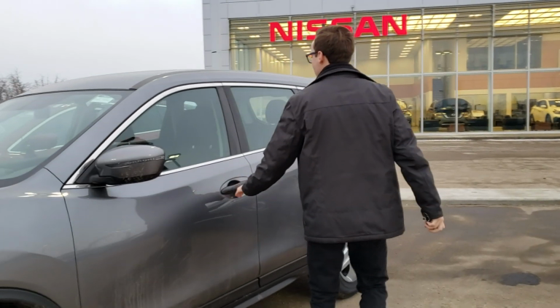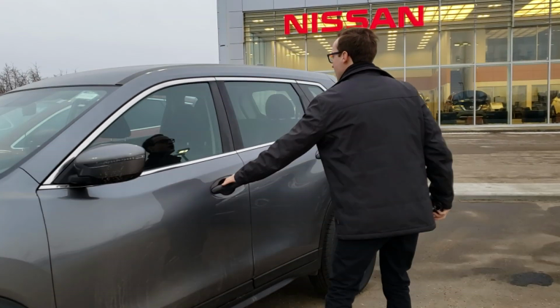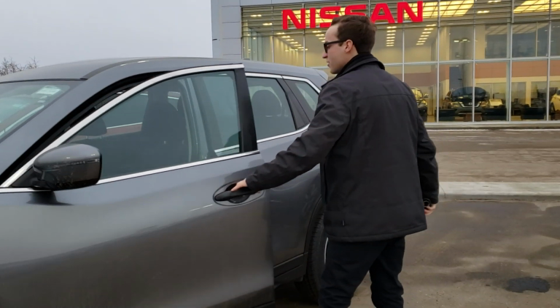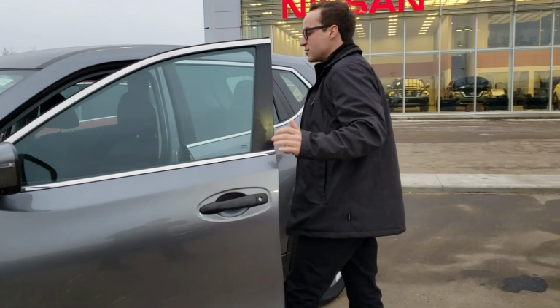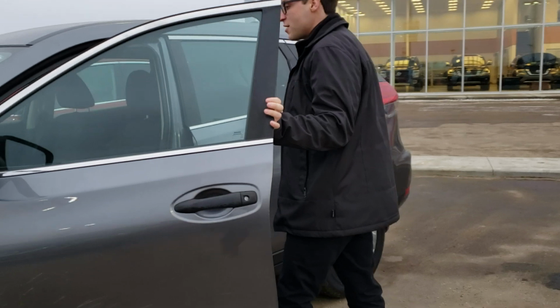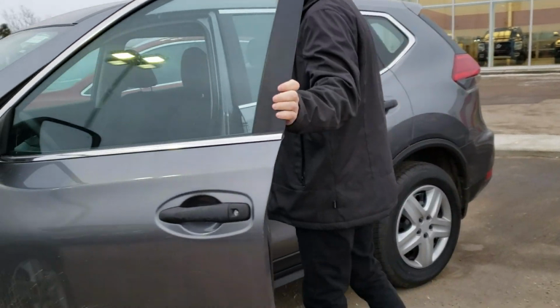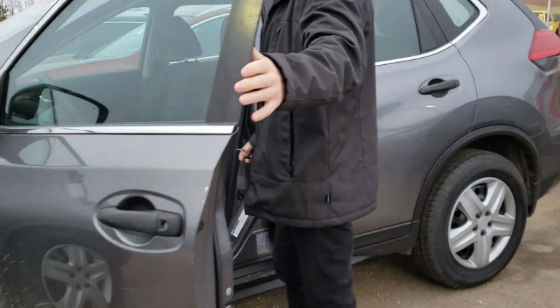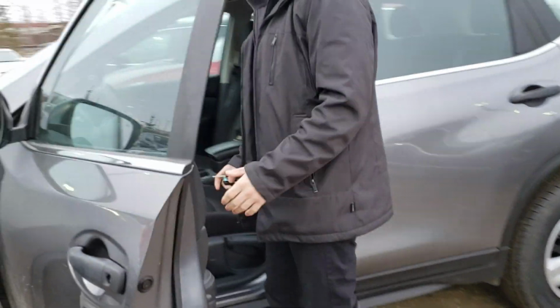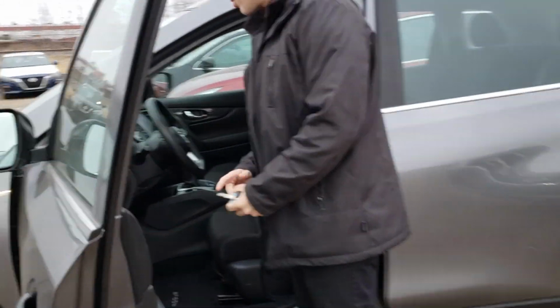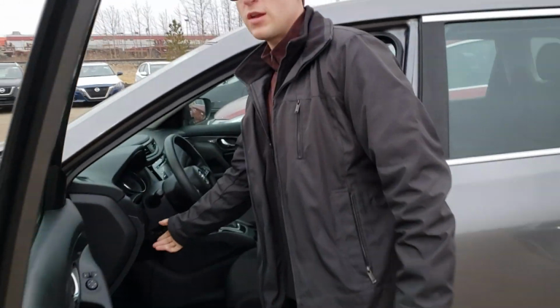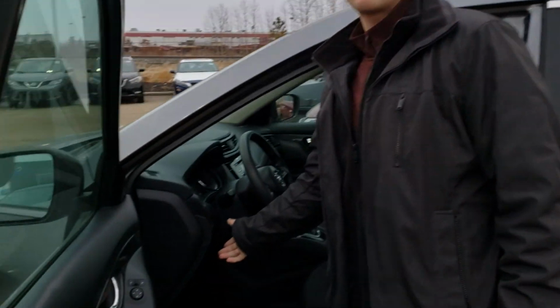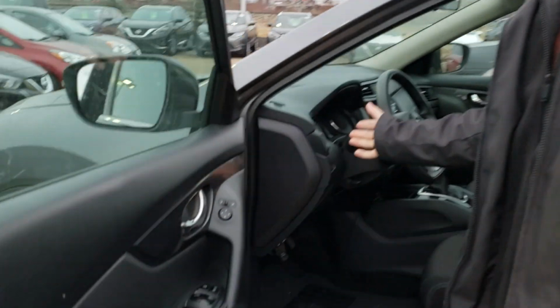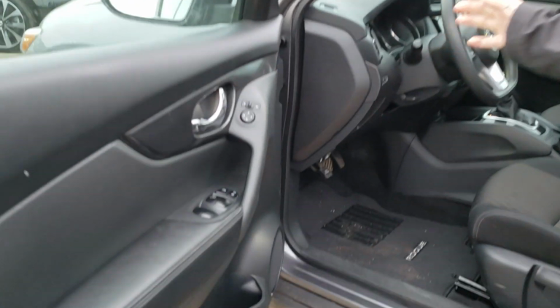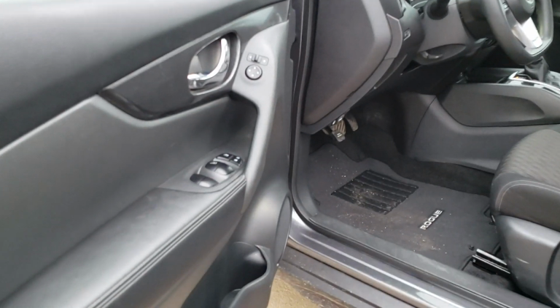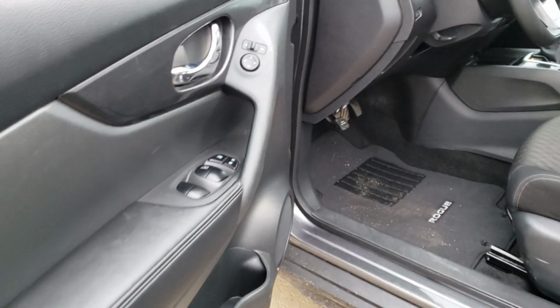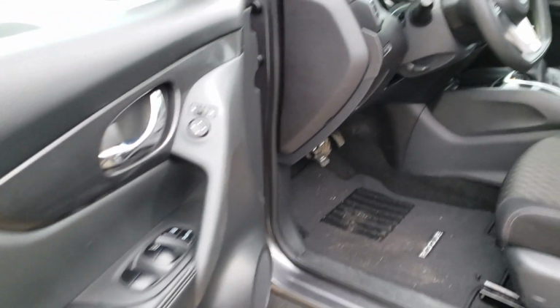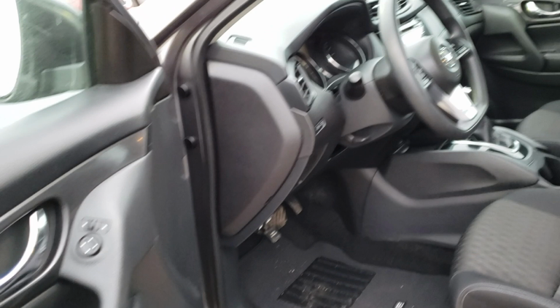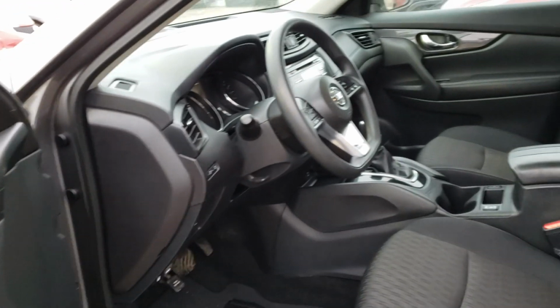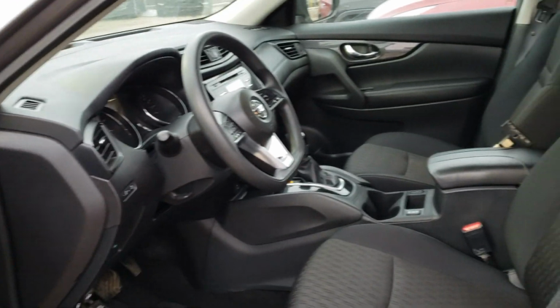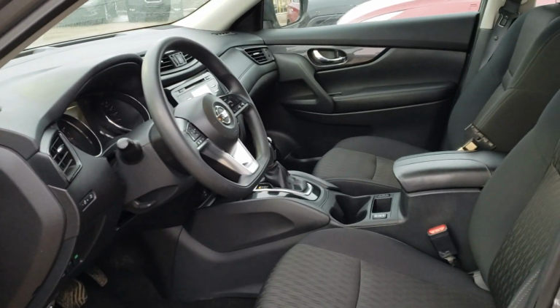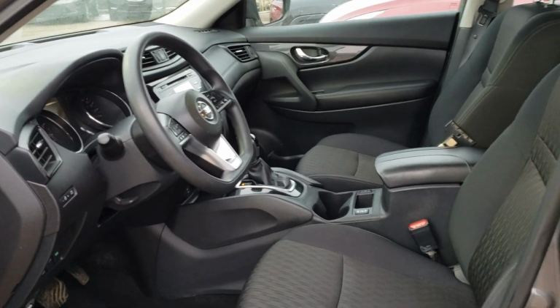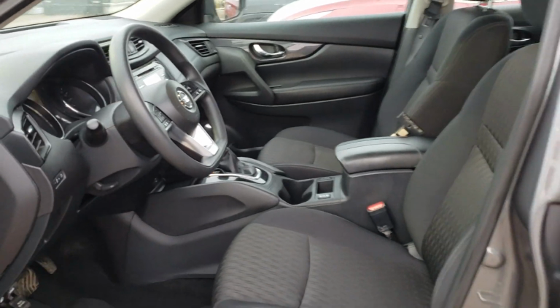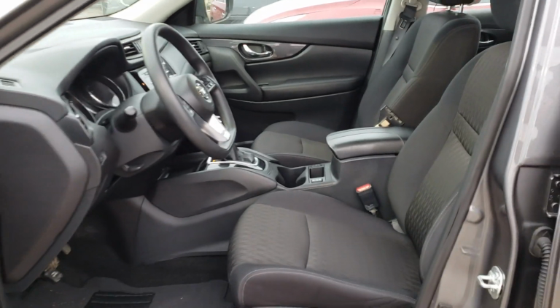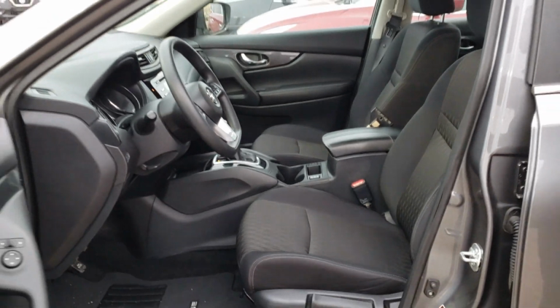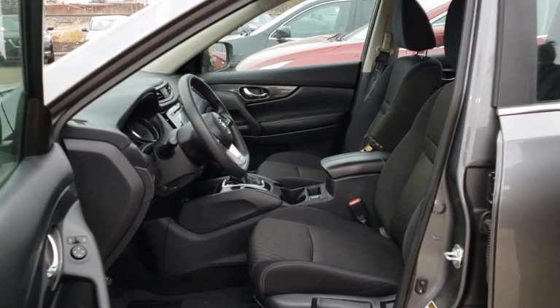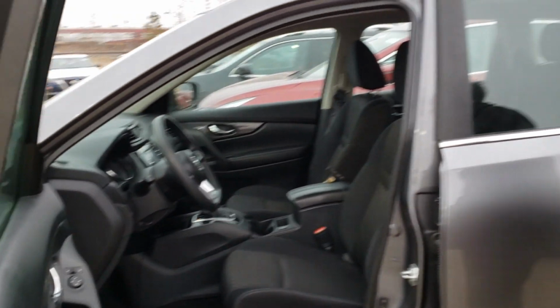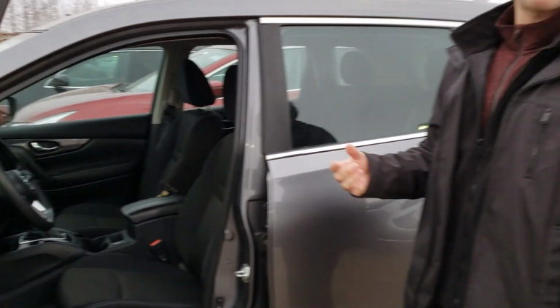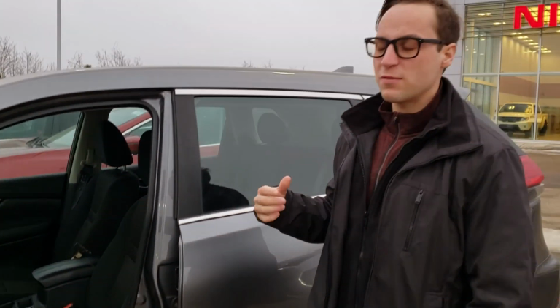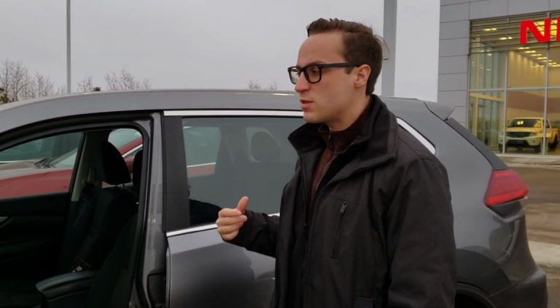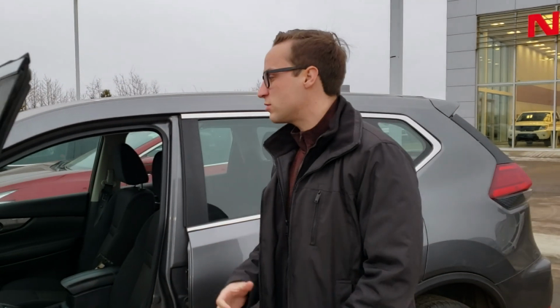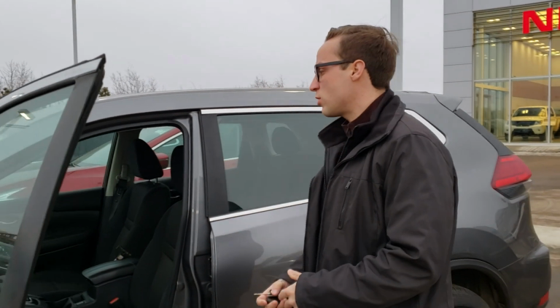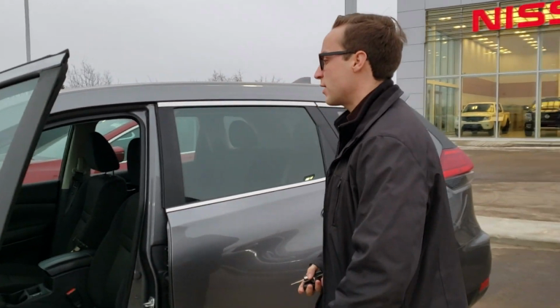Now let's take a look on the inside. With this 2017 Rogue you do get an economy mode and a sport mode. You have all-wheel drive lock, so it is intelligent all-wheel drive for the most part — front tires have power, but if need be the rear tires will kick in.